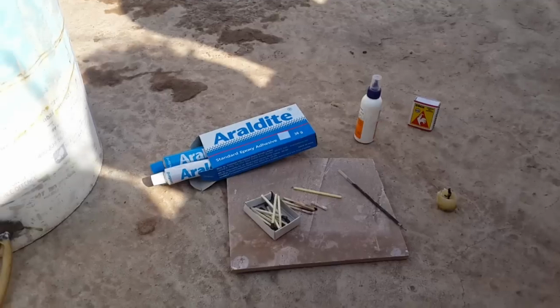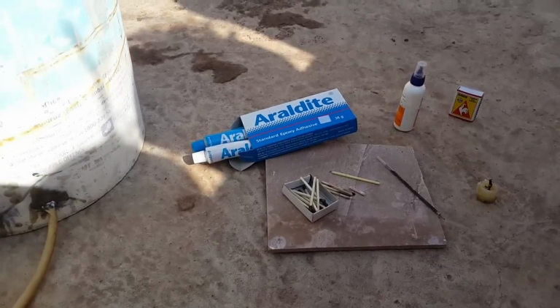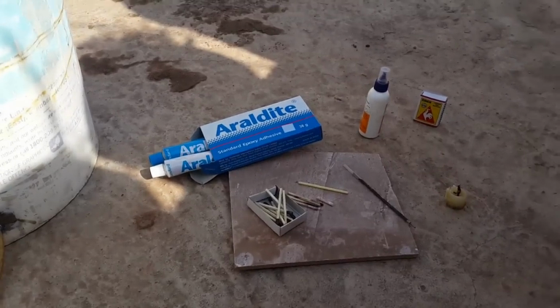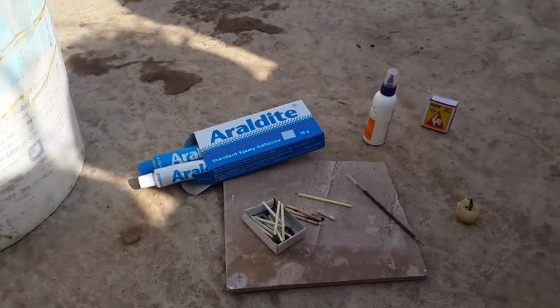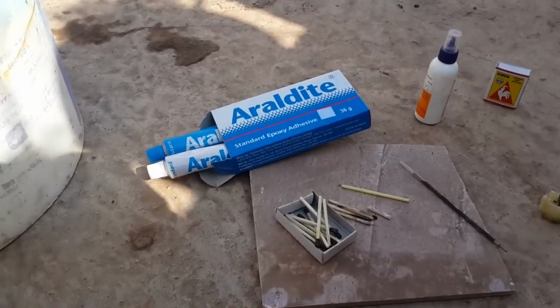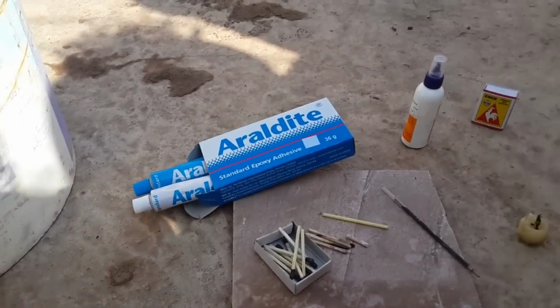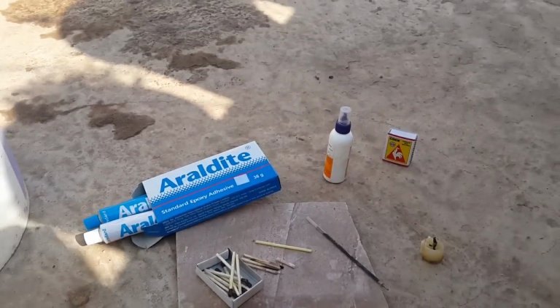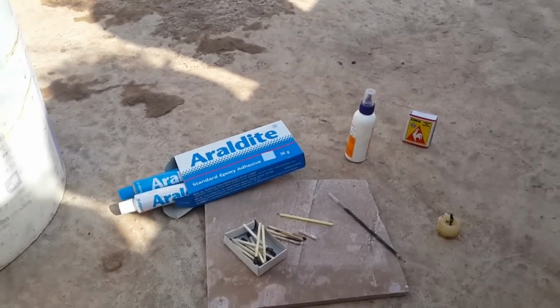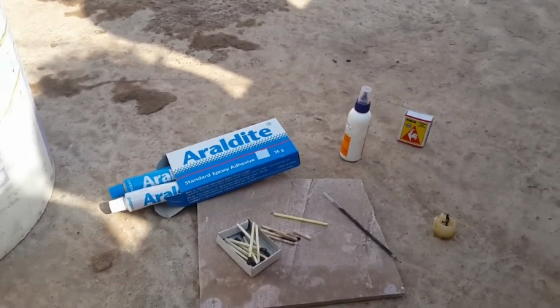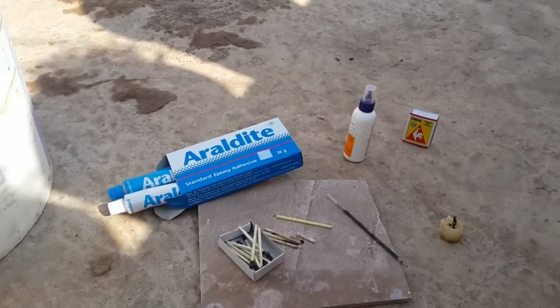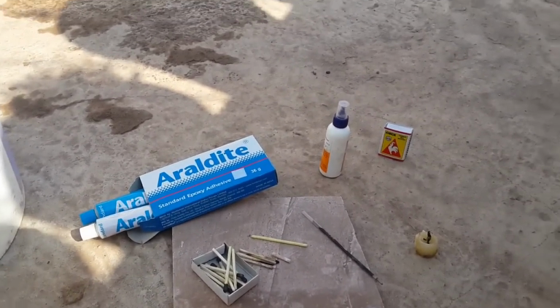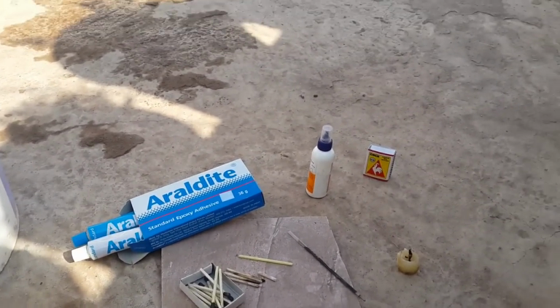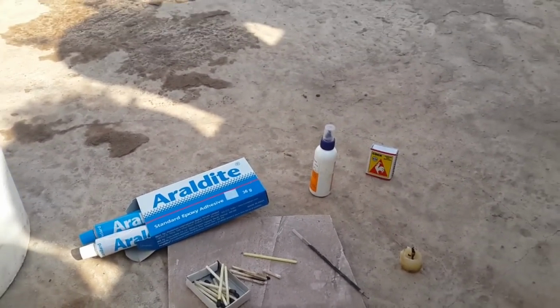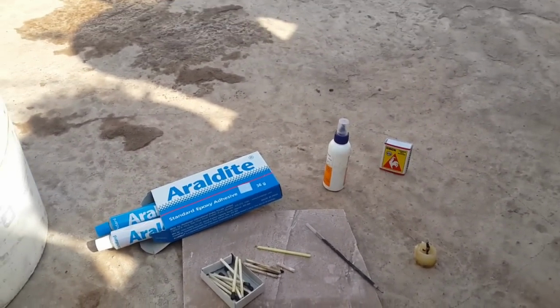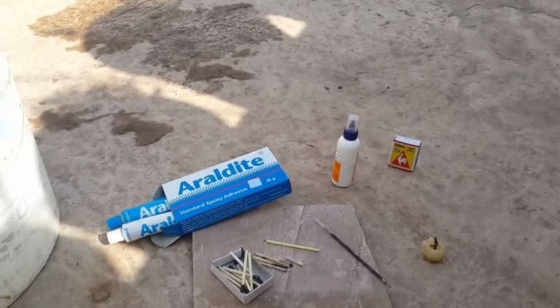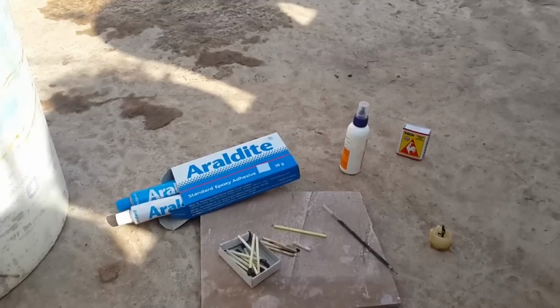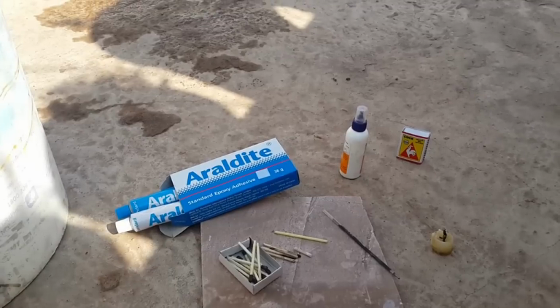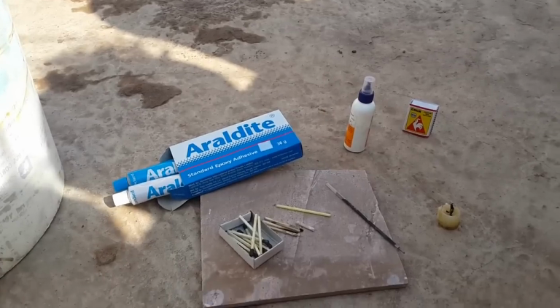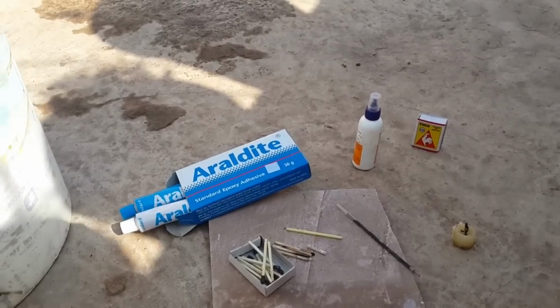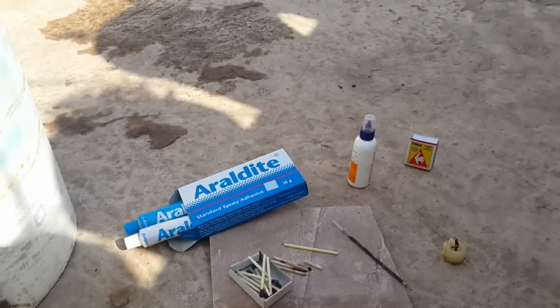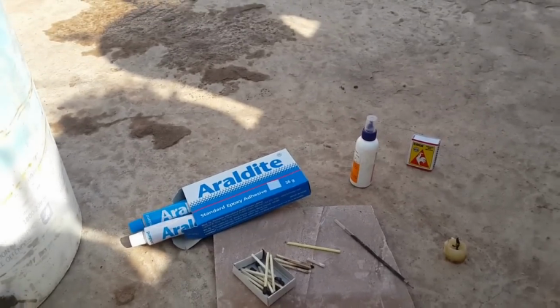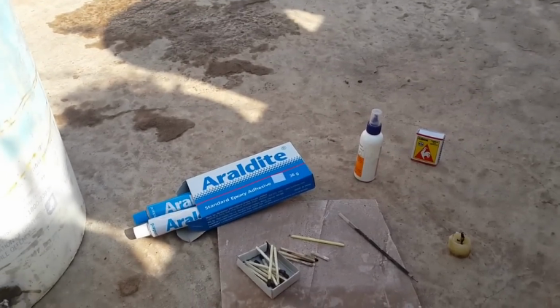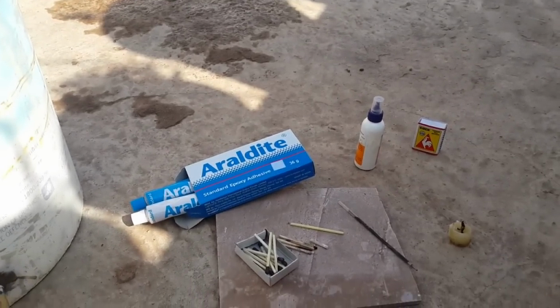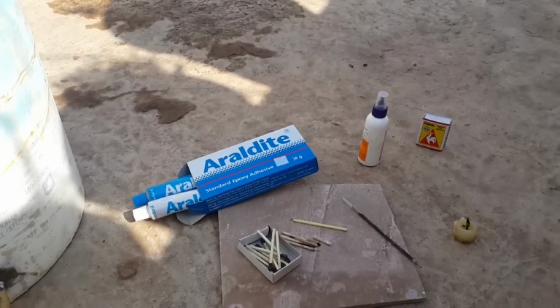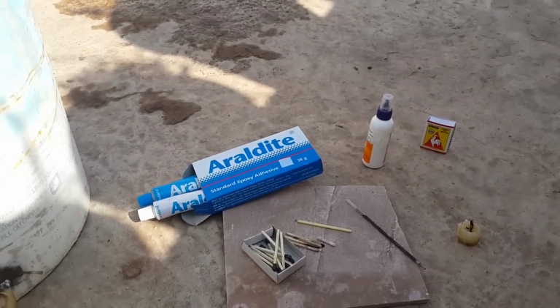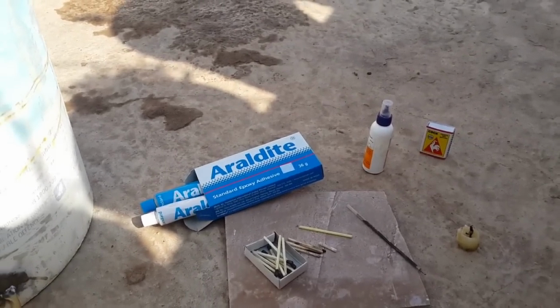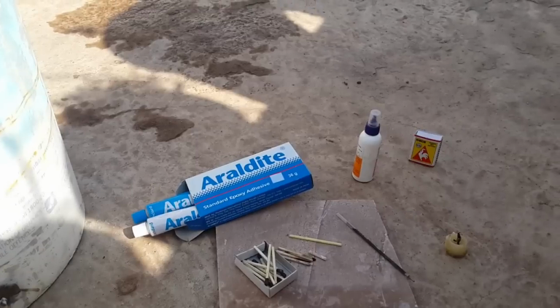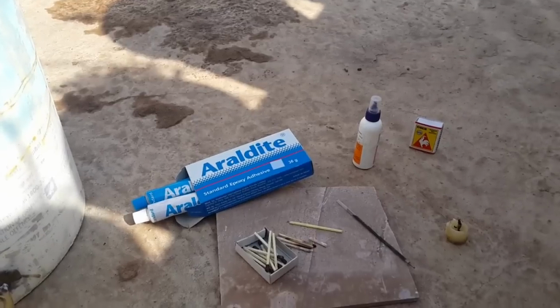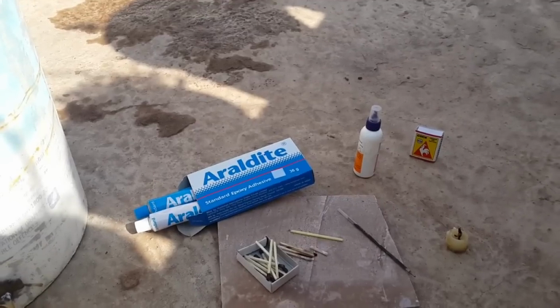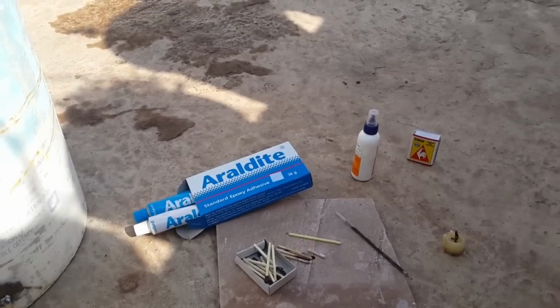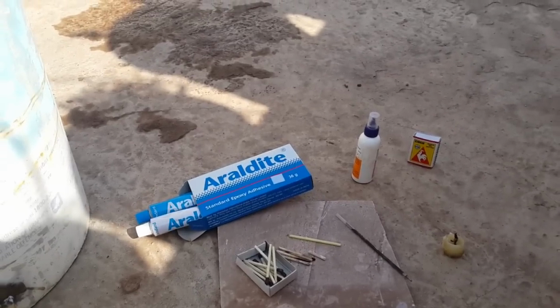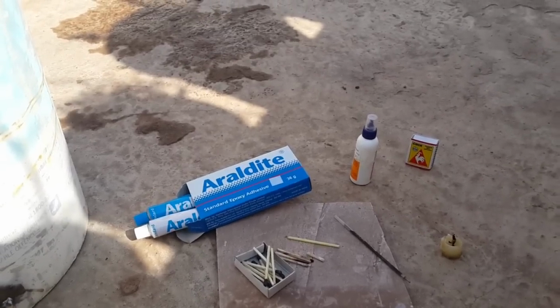Hey guys, welcome to my channel. Today I will show you how to make a drip irrigation system in the cheapest way, consuming only around two dollars or 120 rupees maximum. Let me show you how to make this drip irrigation system at that cheap rate.